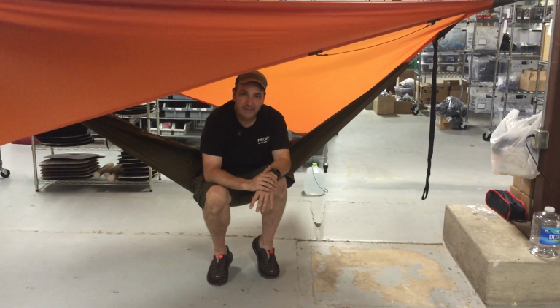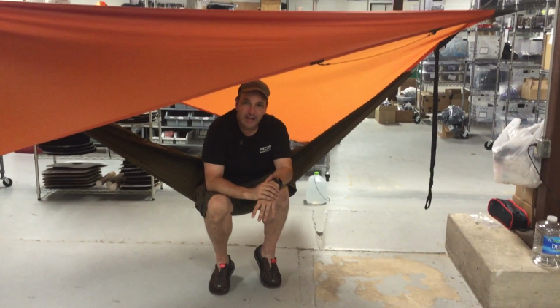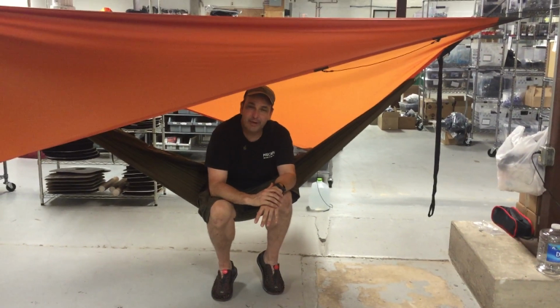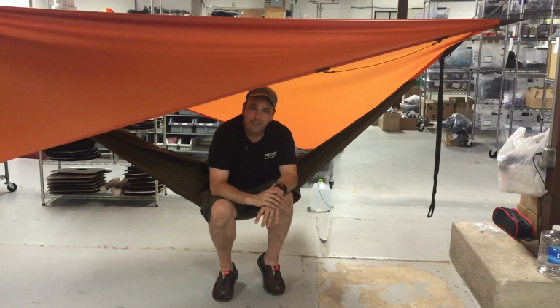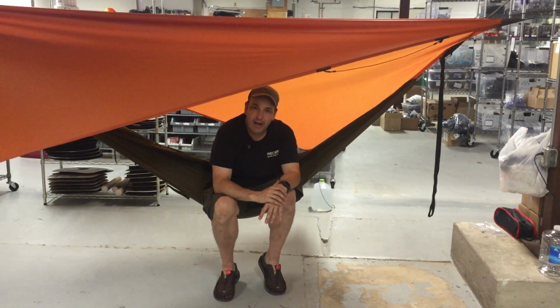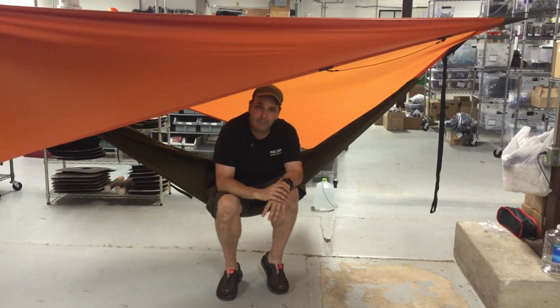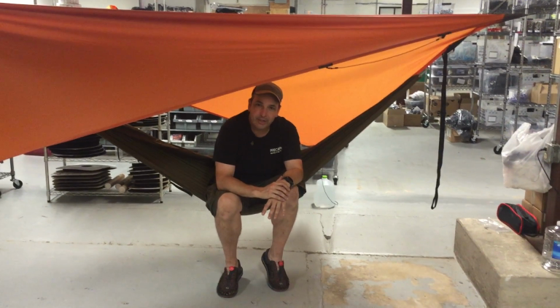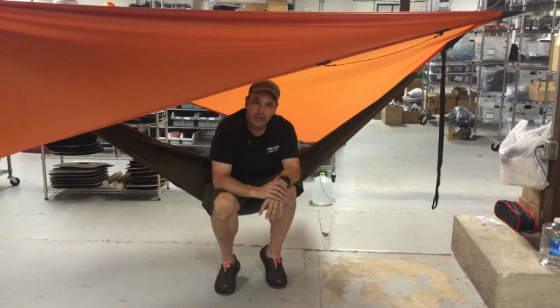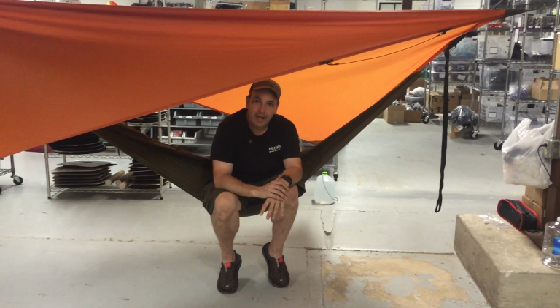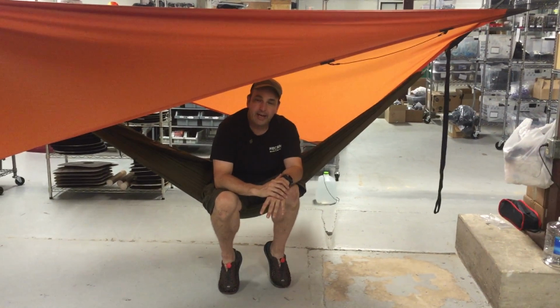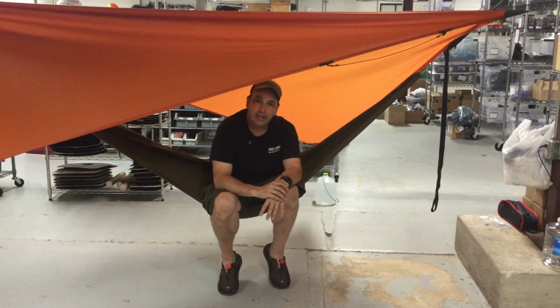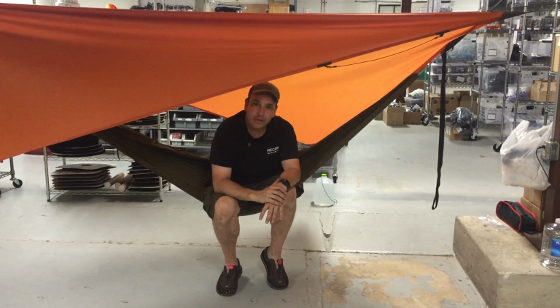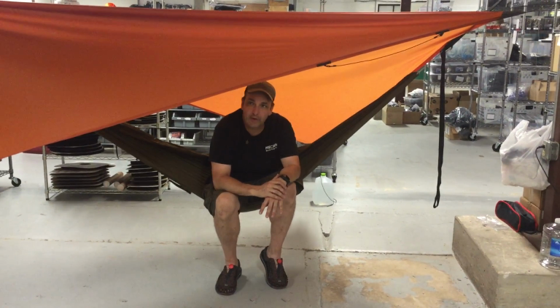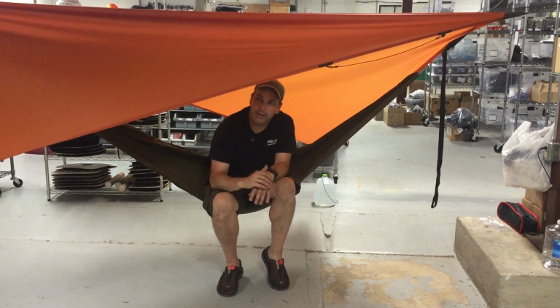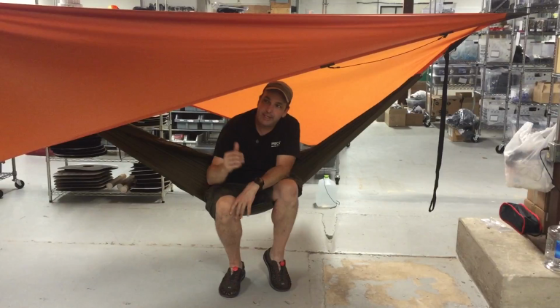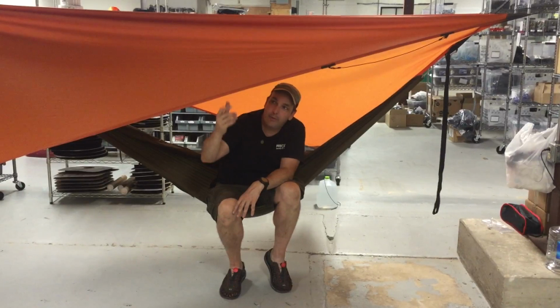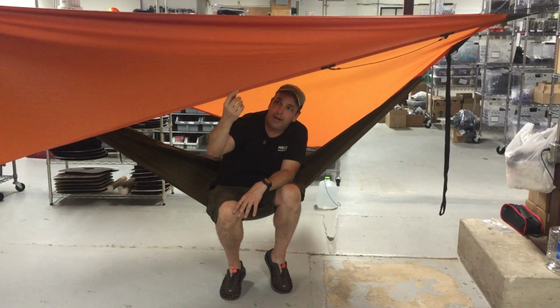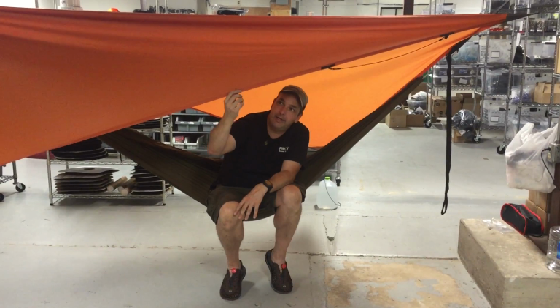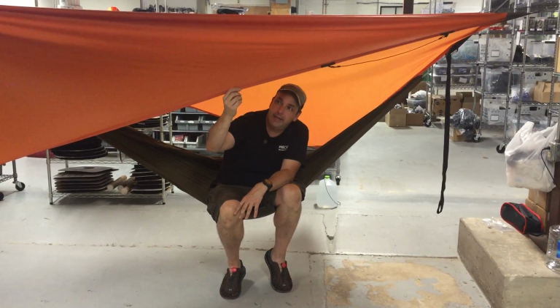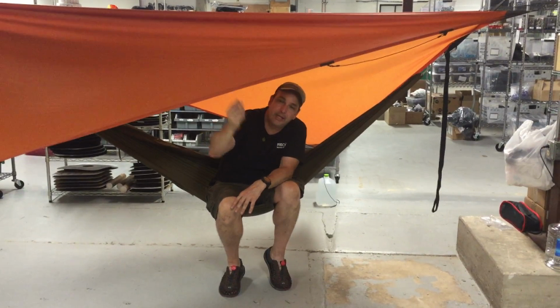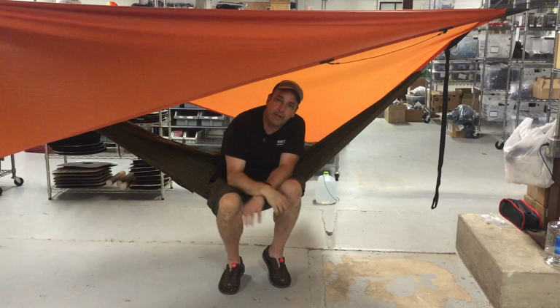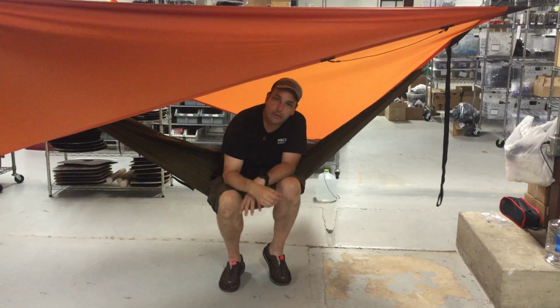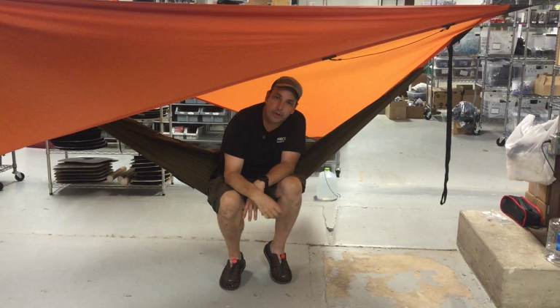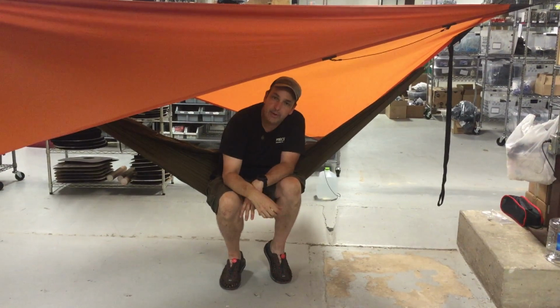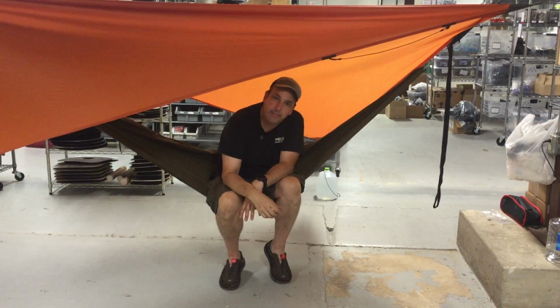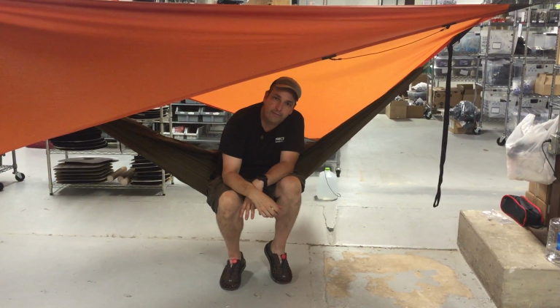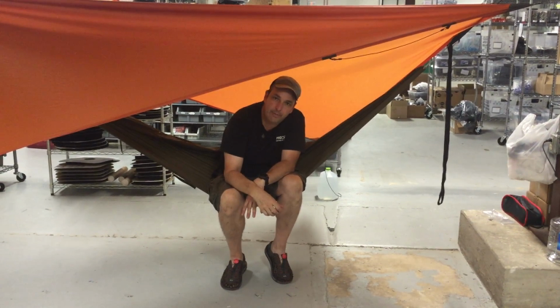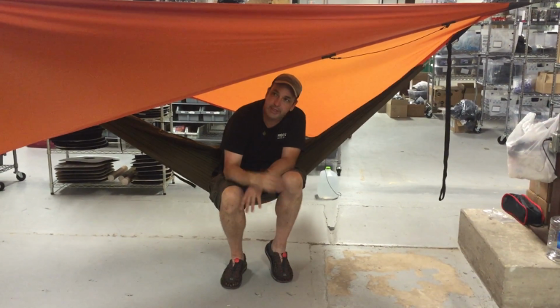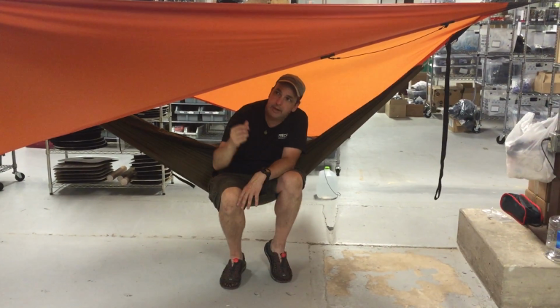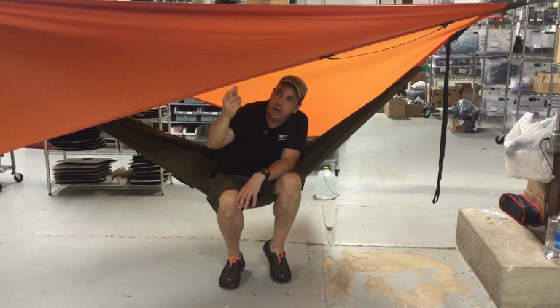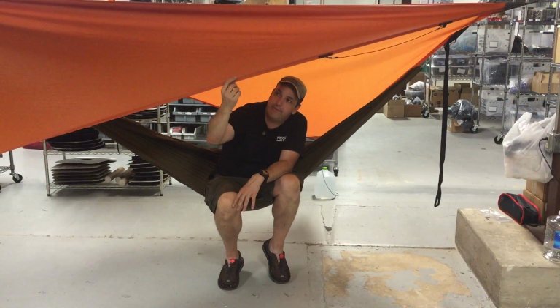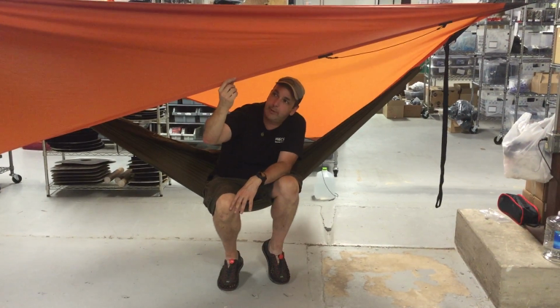Hello everybody. I'm Dutch and I'd like to show off my DIY asymmetrical tarp made from Xenon wide fabric.